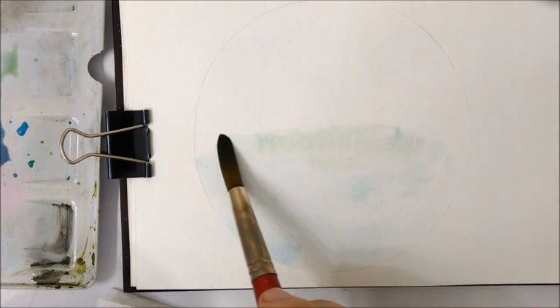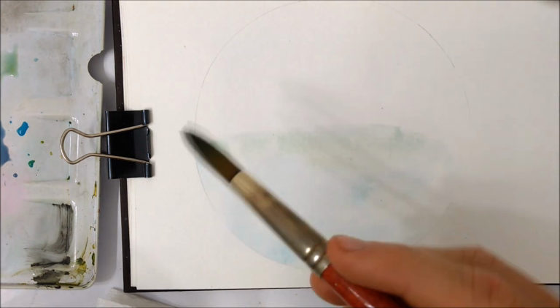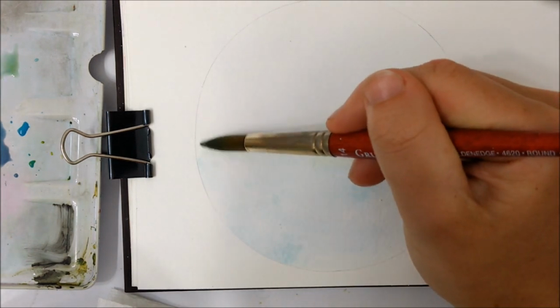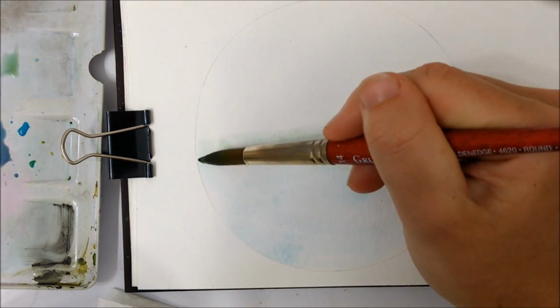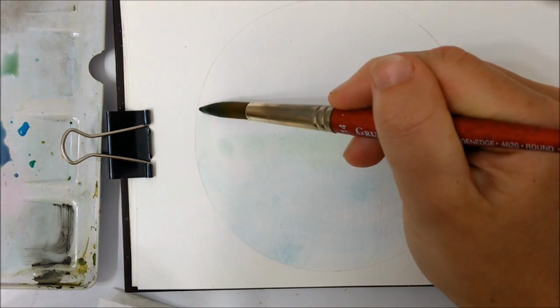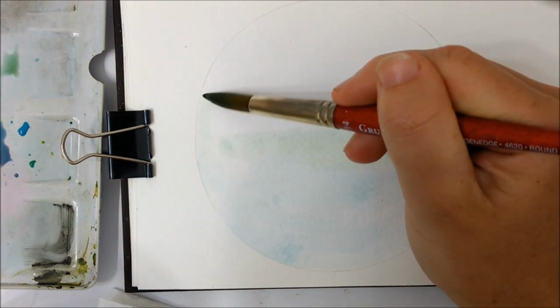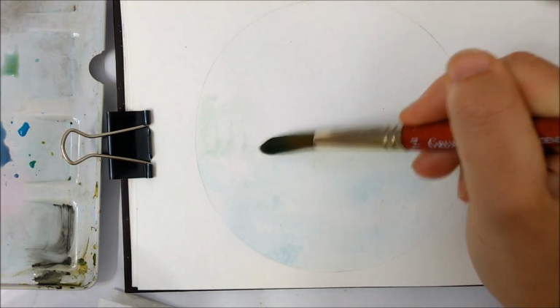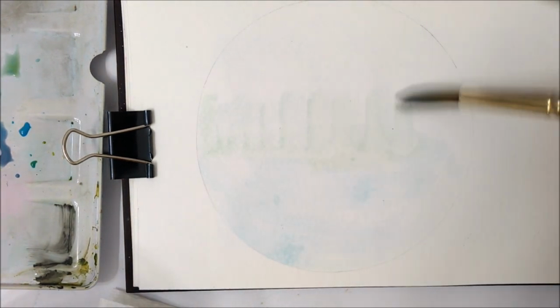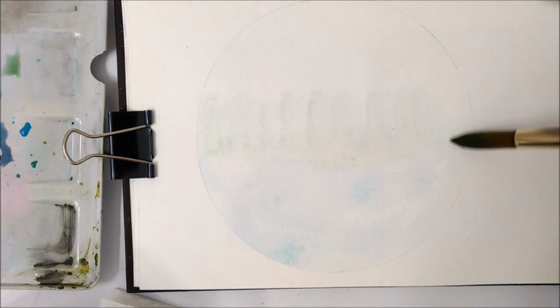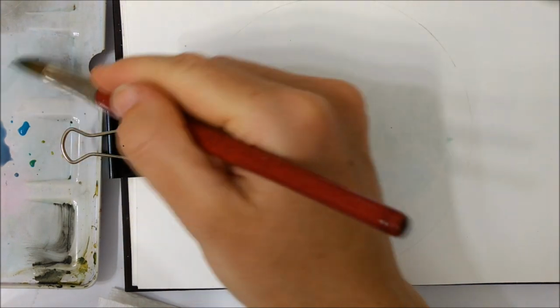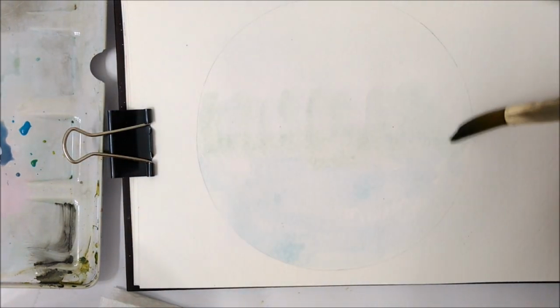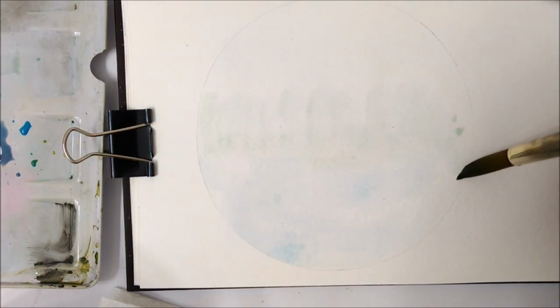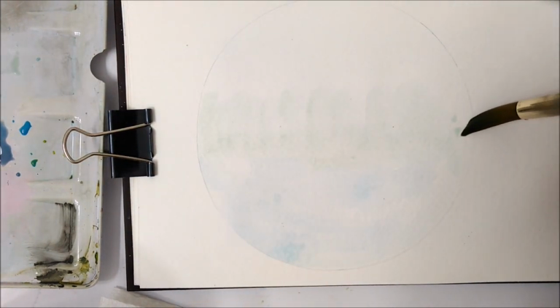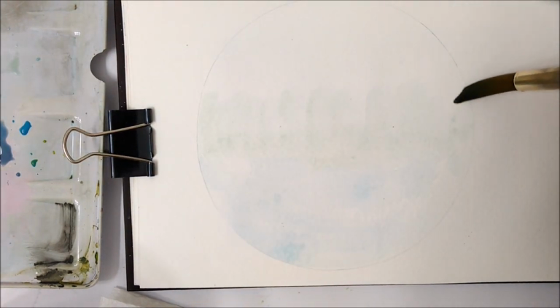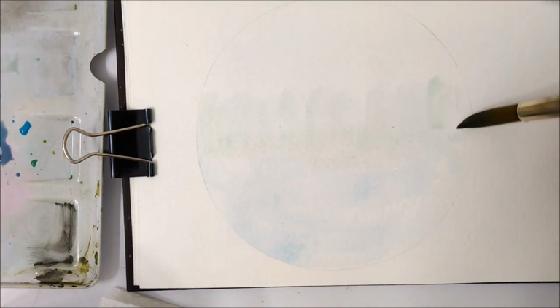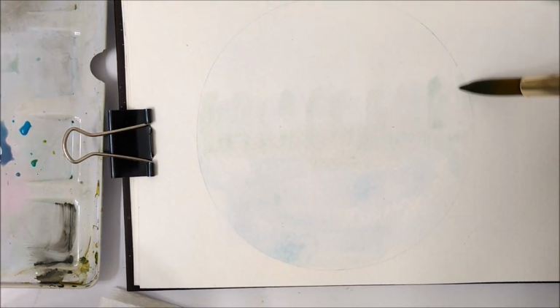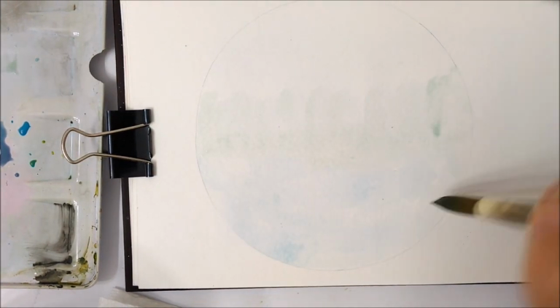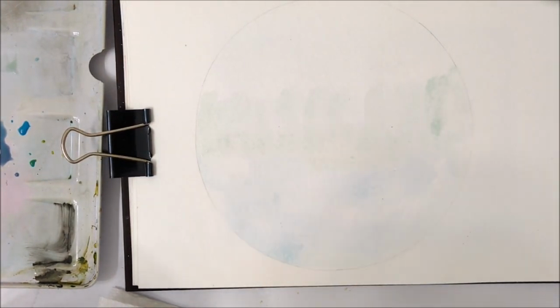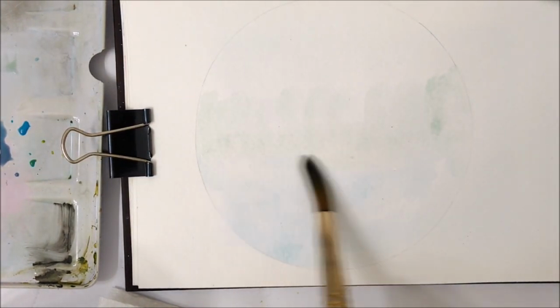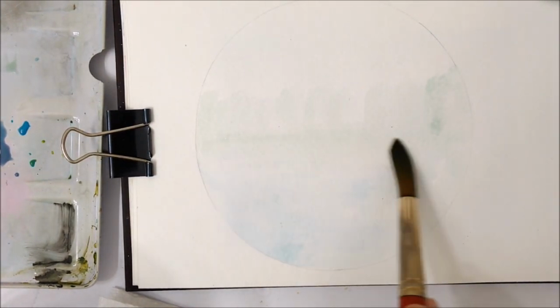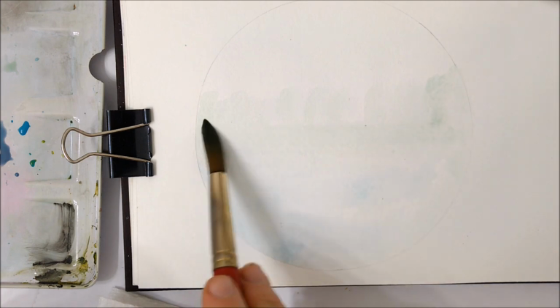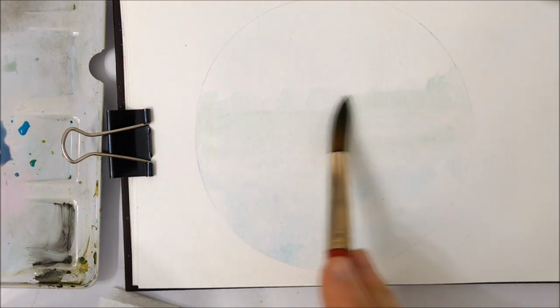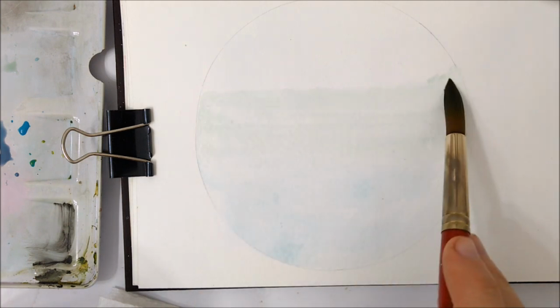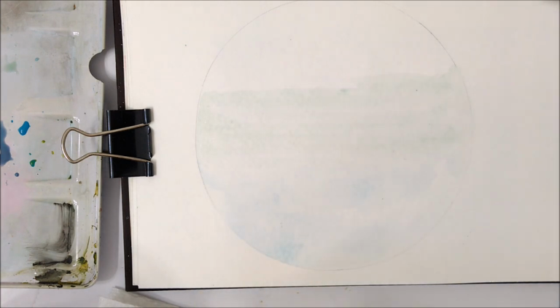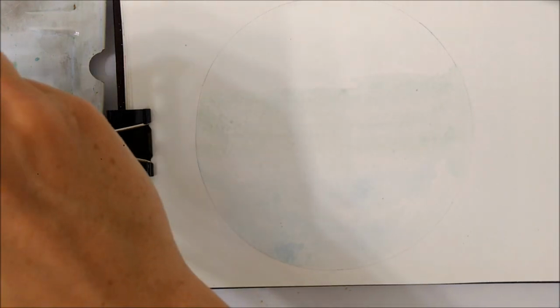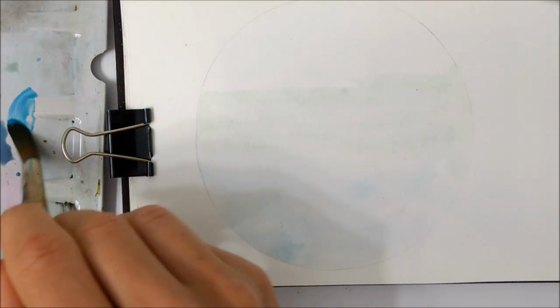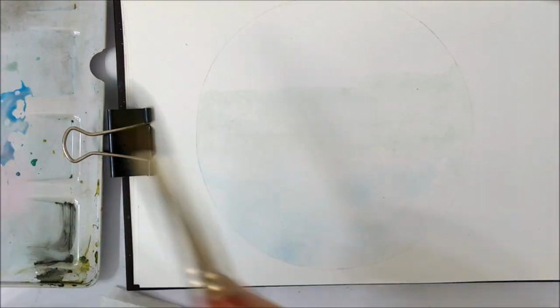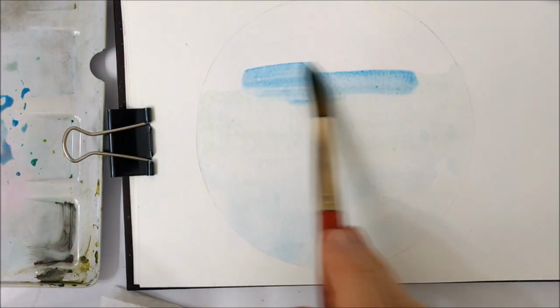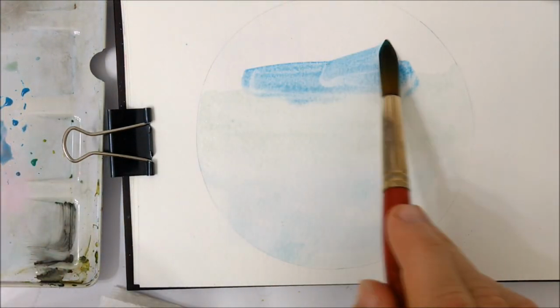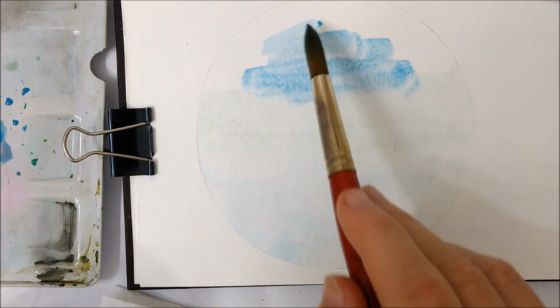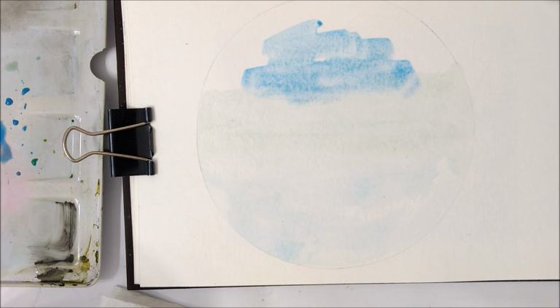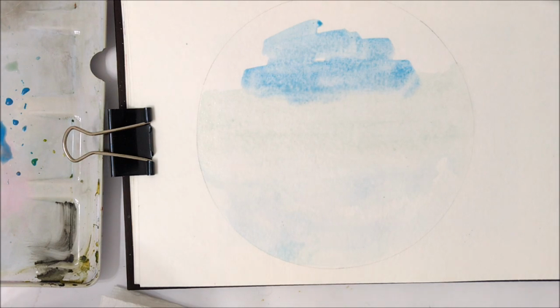The first thing you want to do is take something circular — either a lid, a cup, or something that is the size of the circle that you want — and just trace a perfect circle using a pencil onto your watercolor paper.